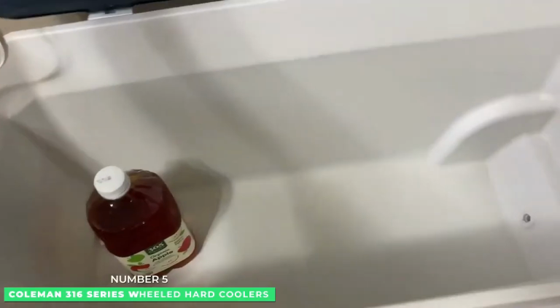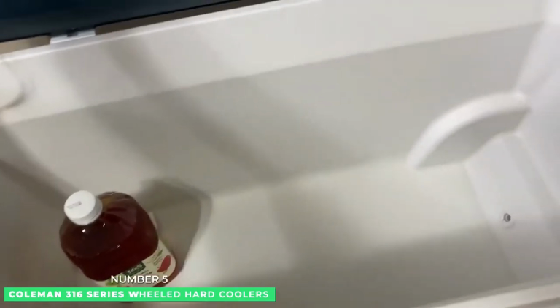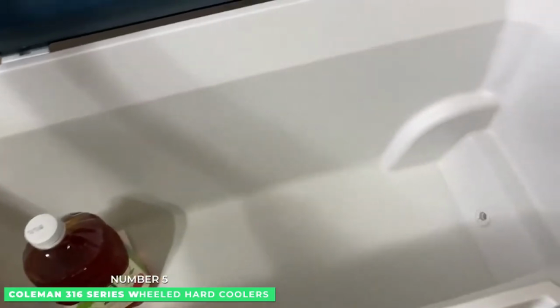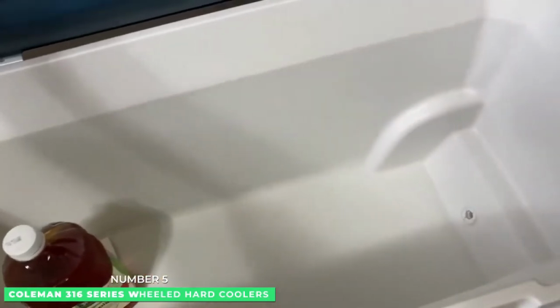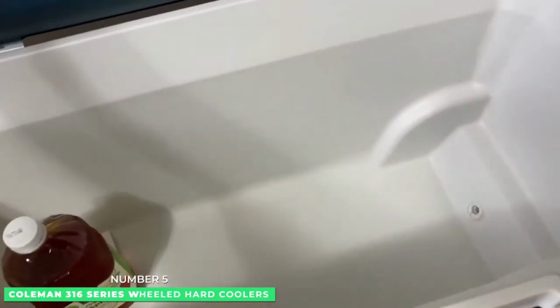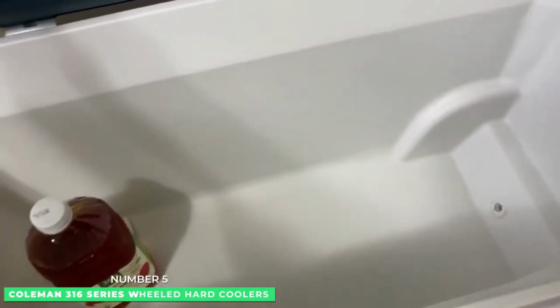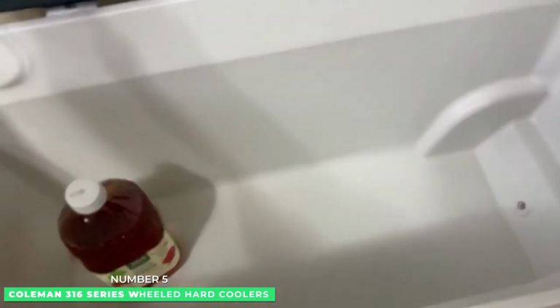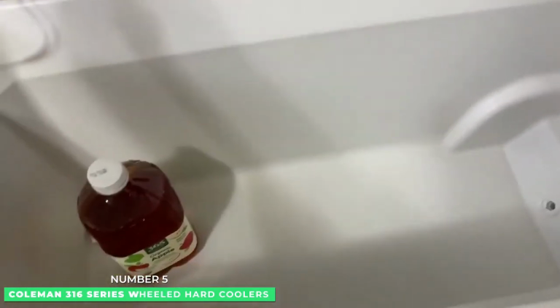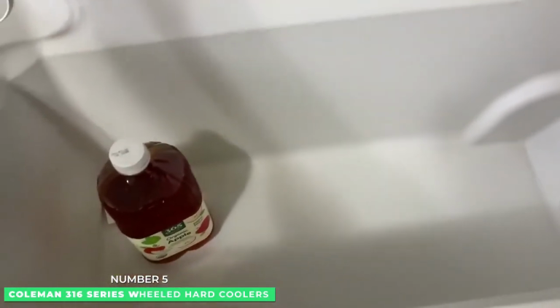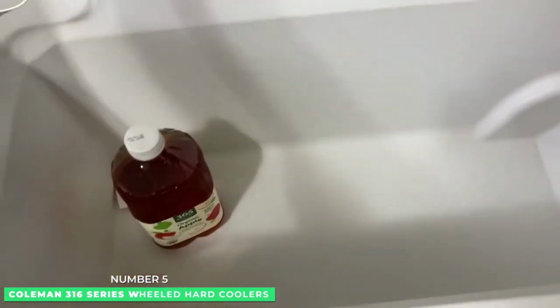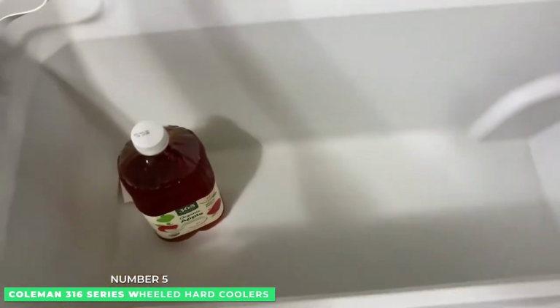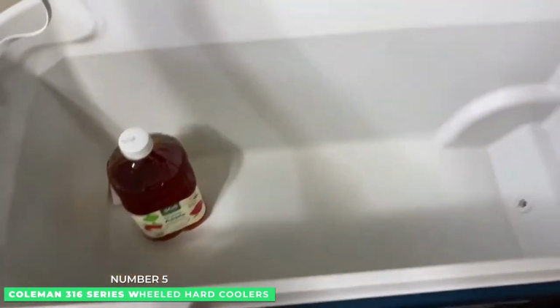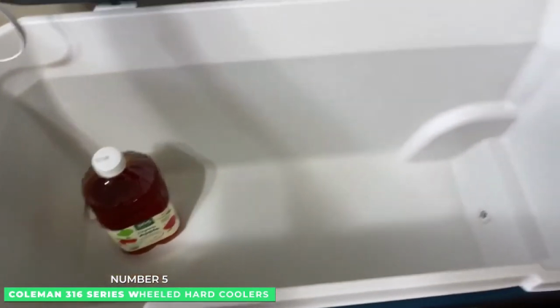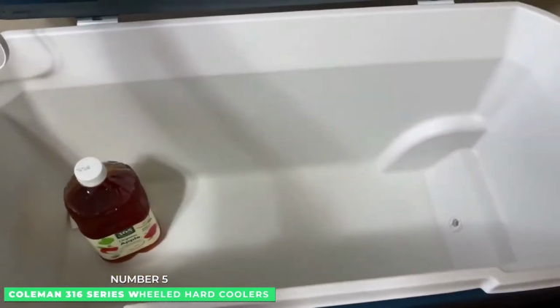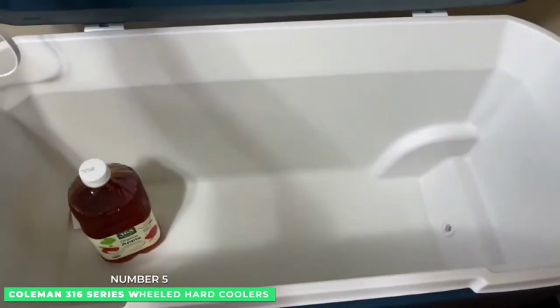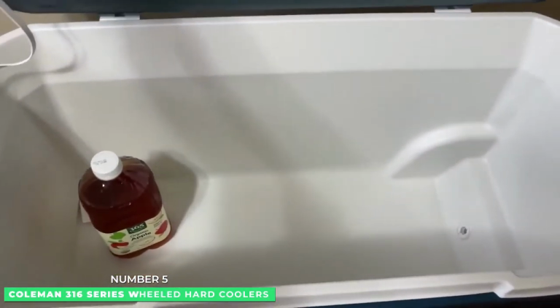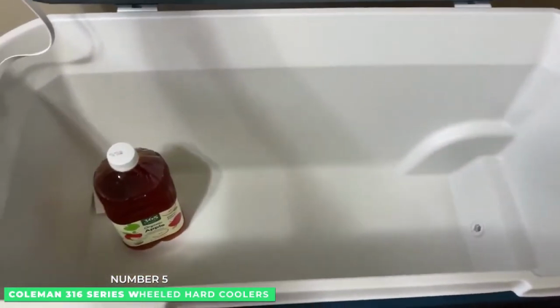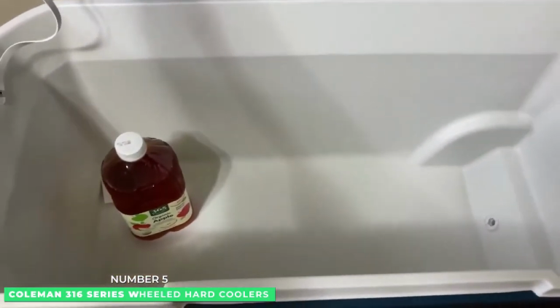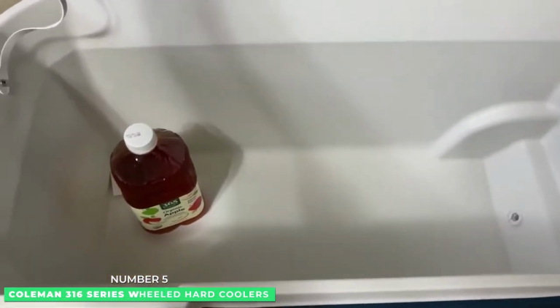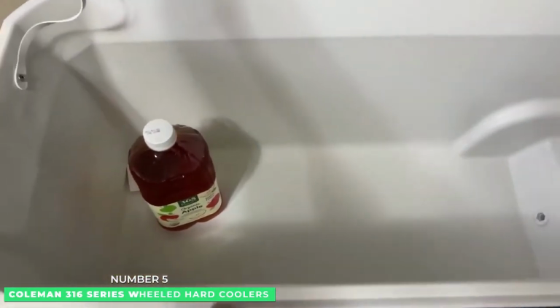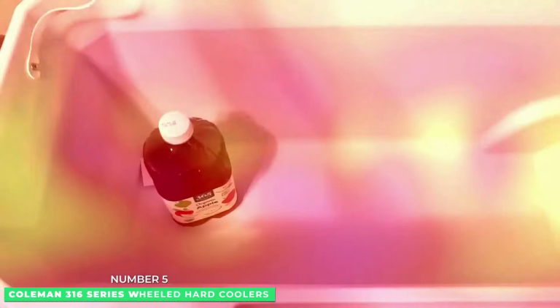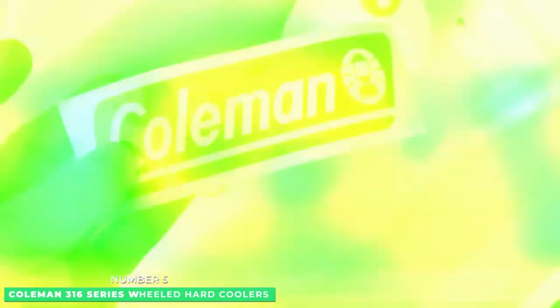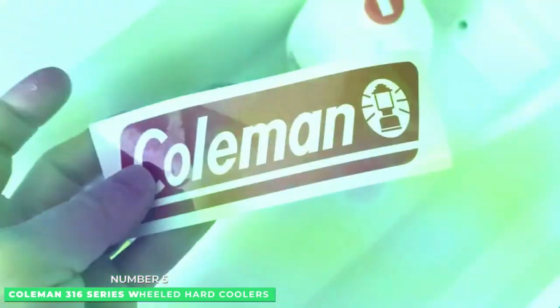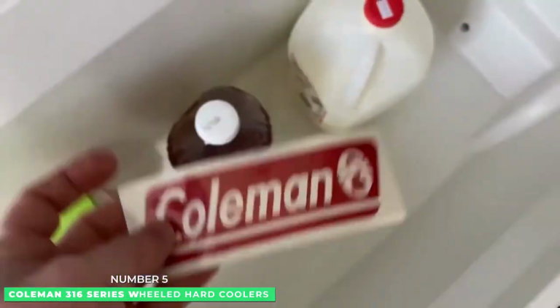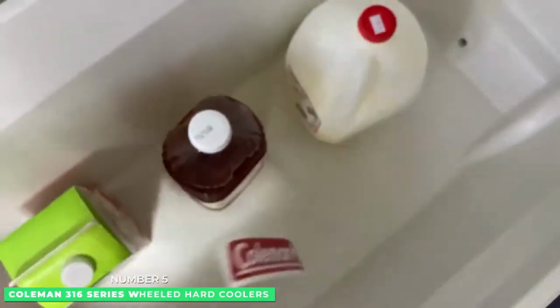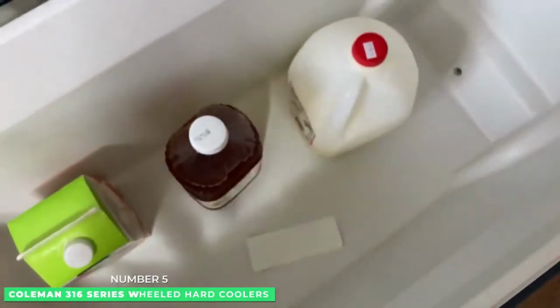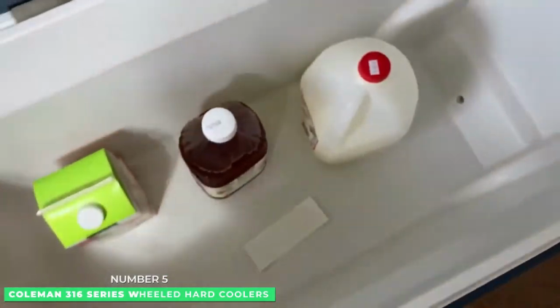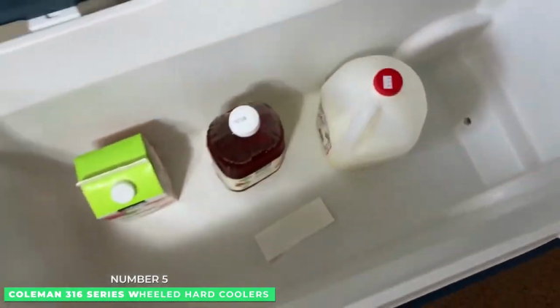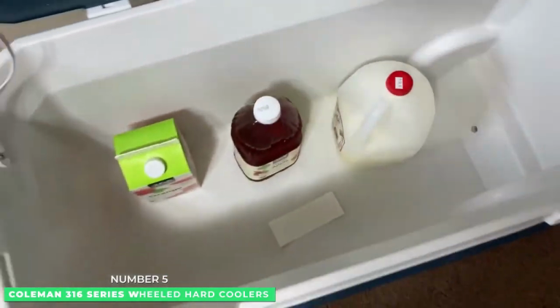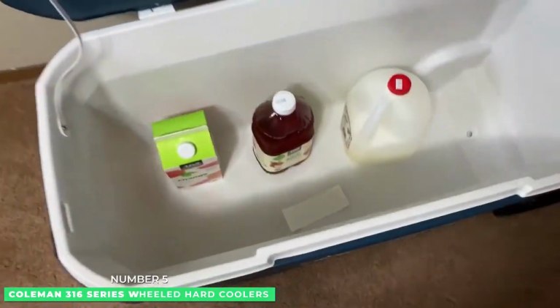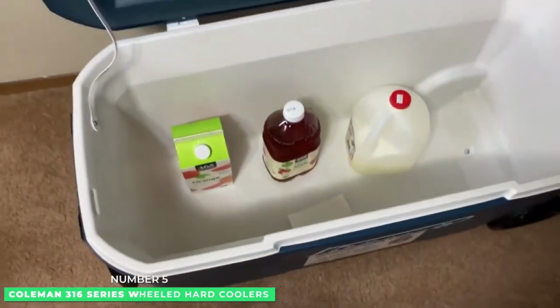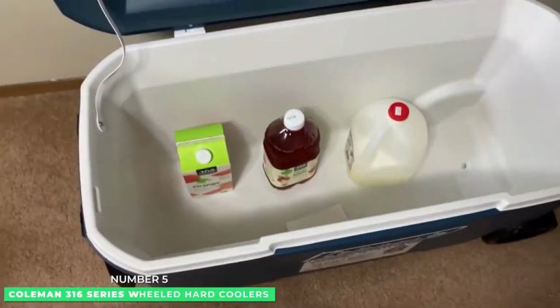Moreover, up to 160 cans can be stored in this hard cooler, and it comes with a capacity of up to 100 quarts.